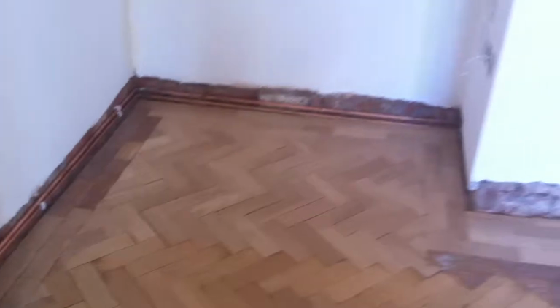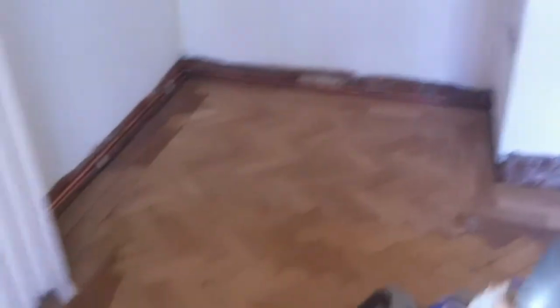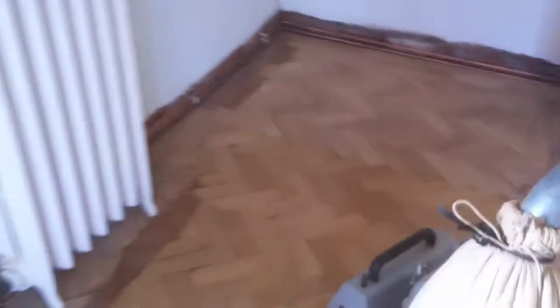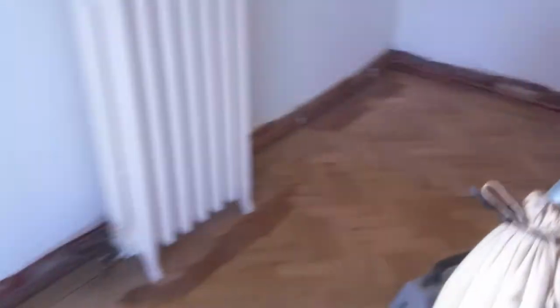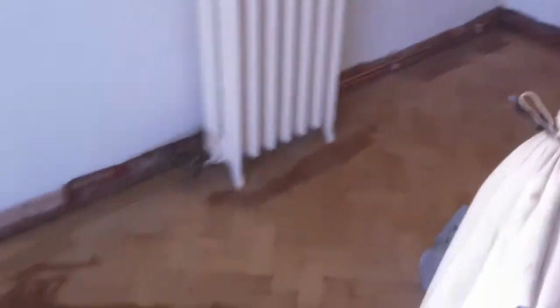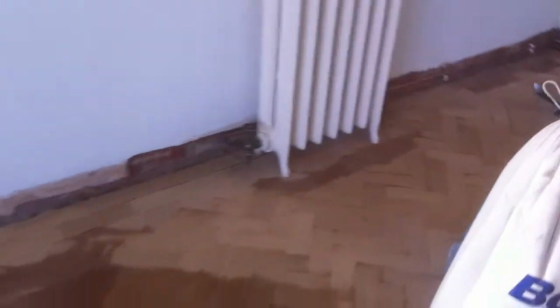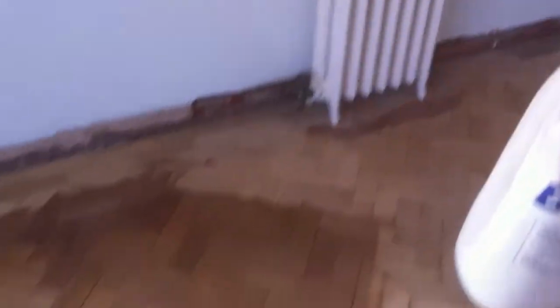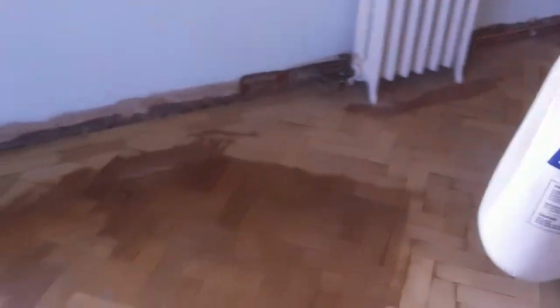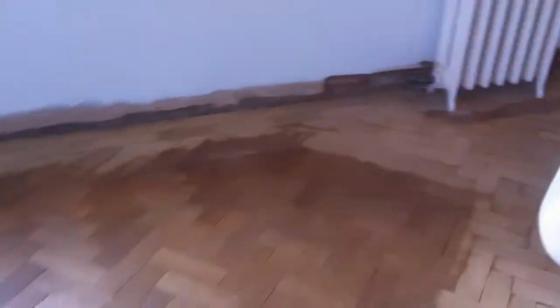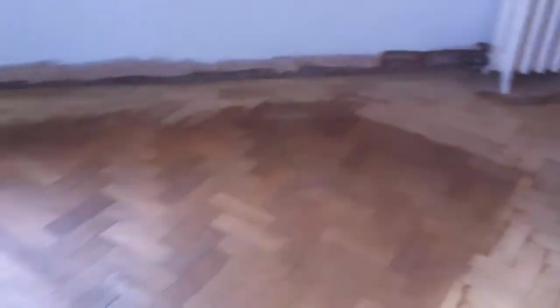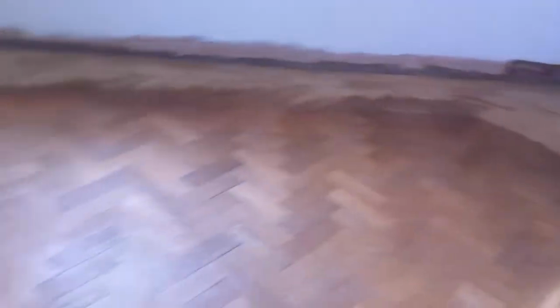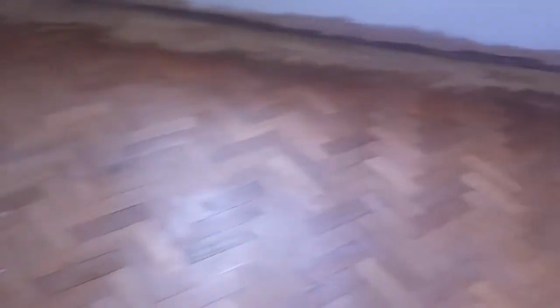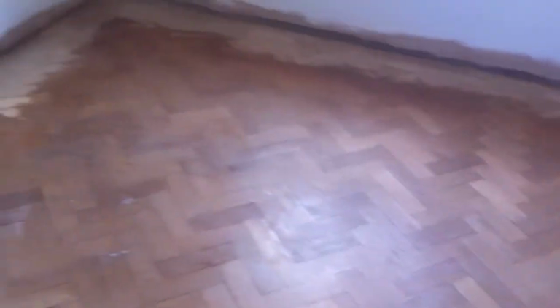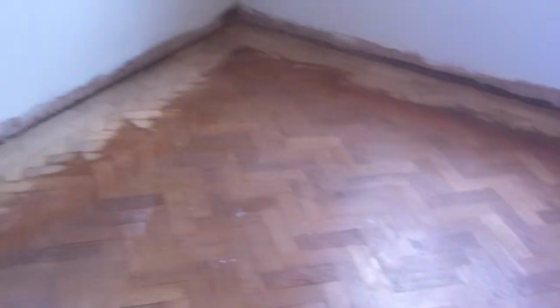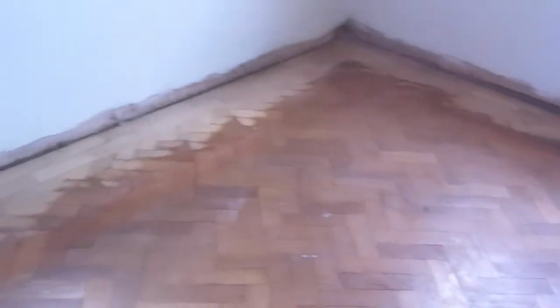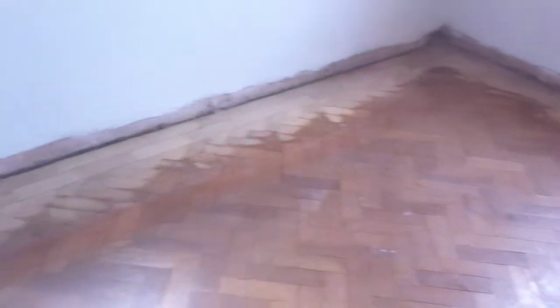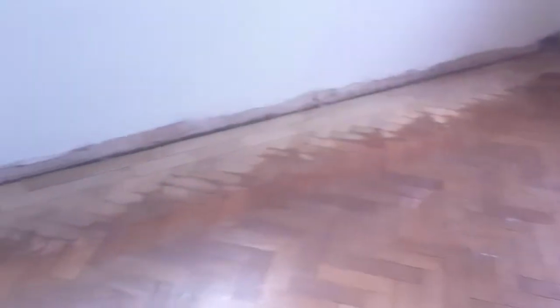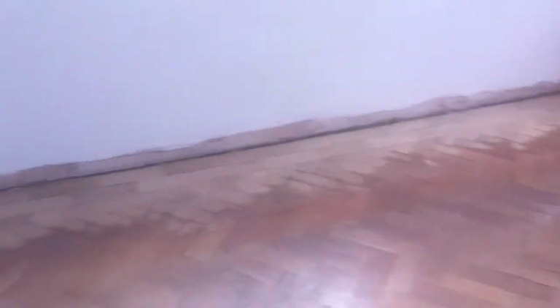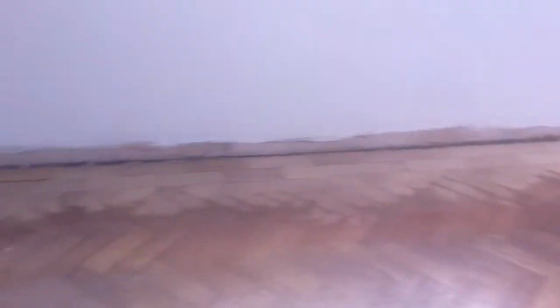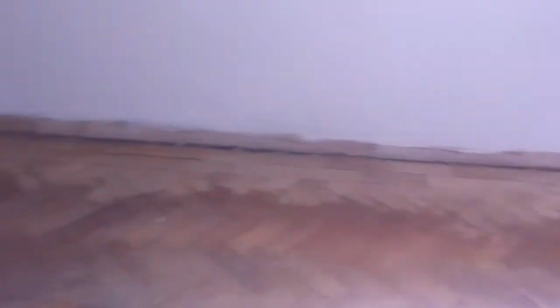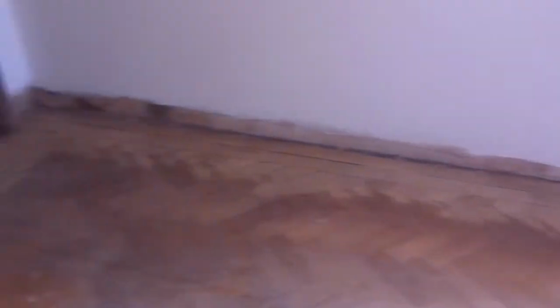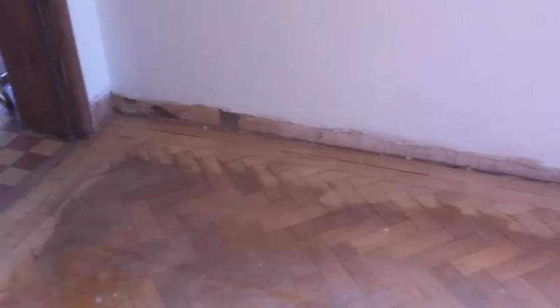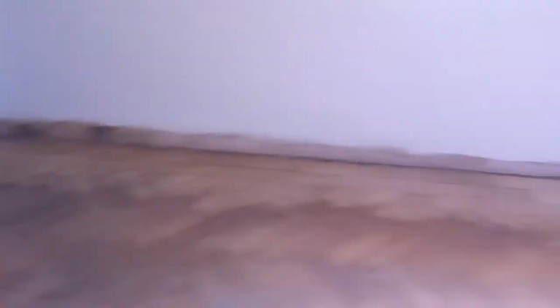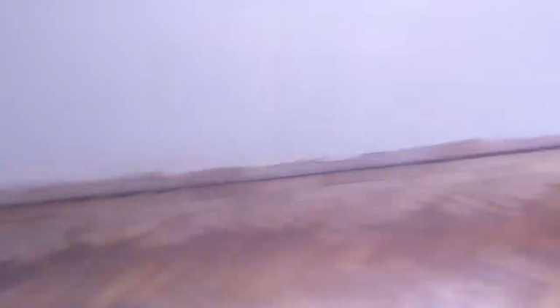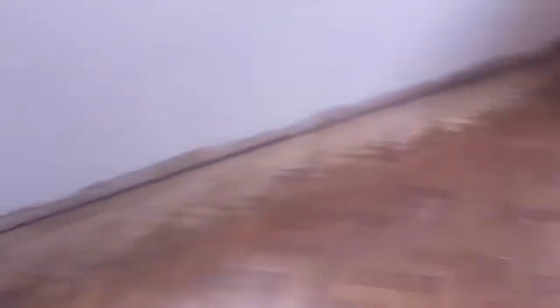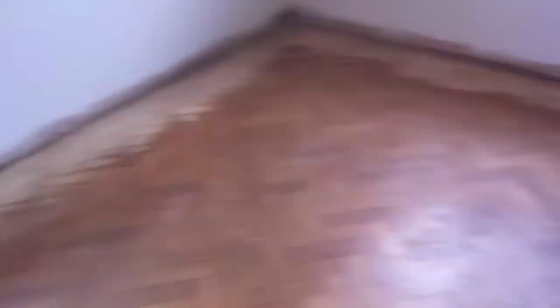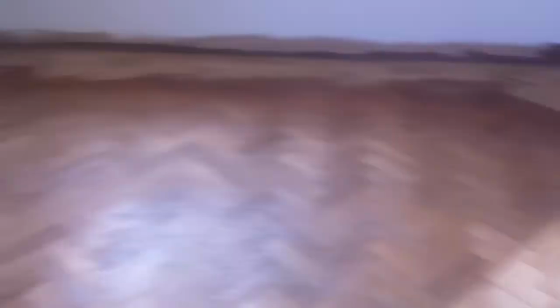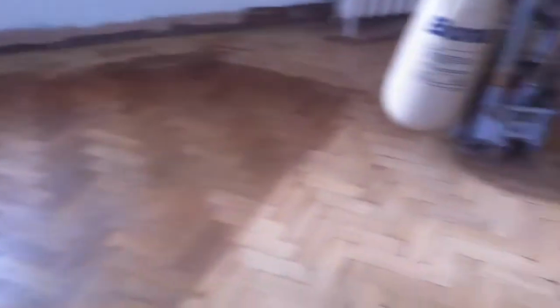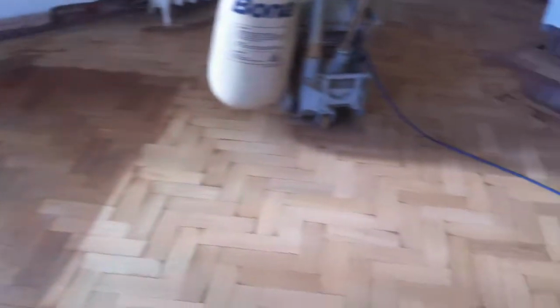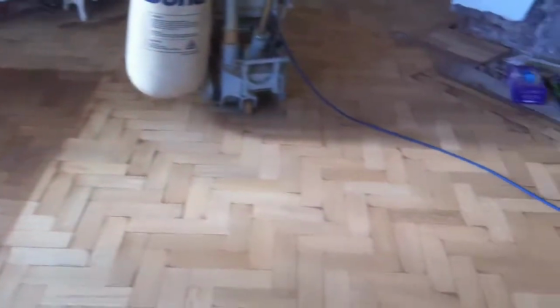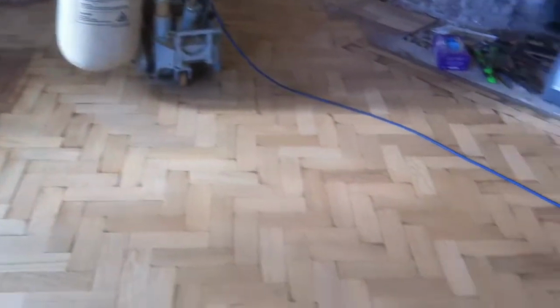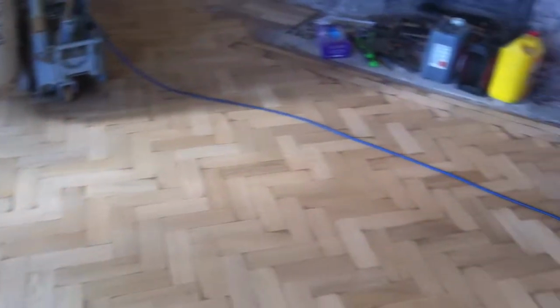The gap filled, sanded, gap filled again tomorrow. This is the rest of the room, soon to be roughed off and starting to take a bit of shade.